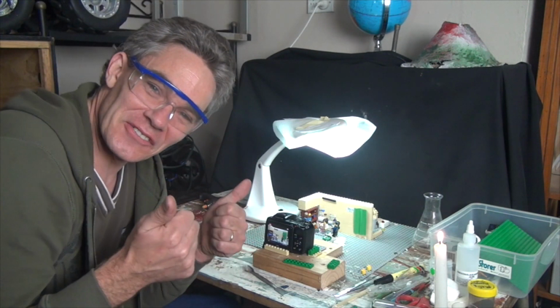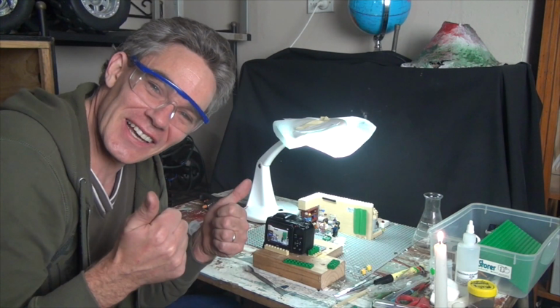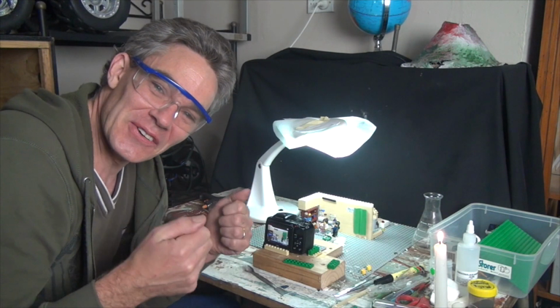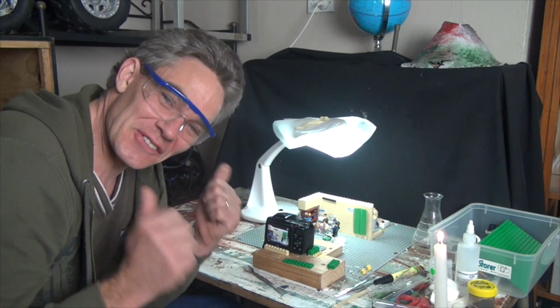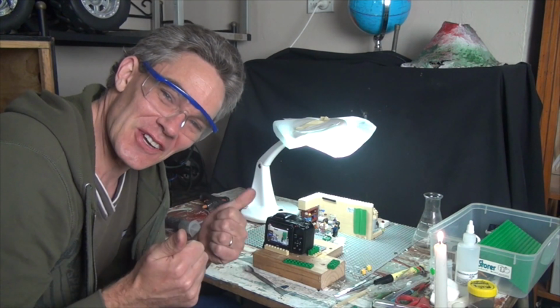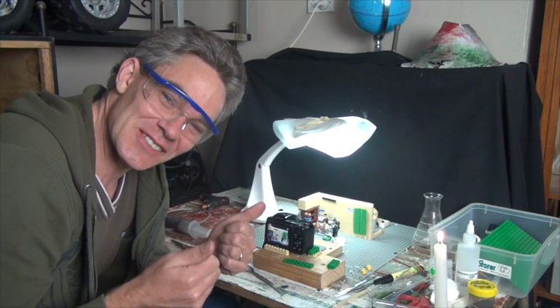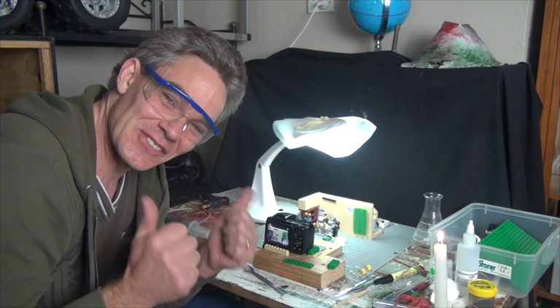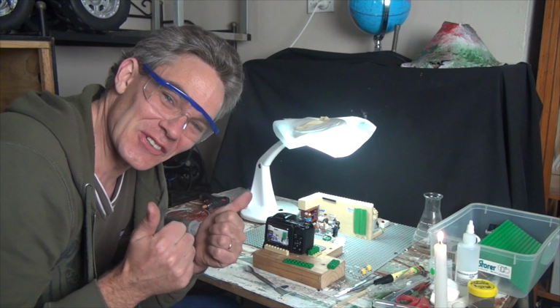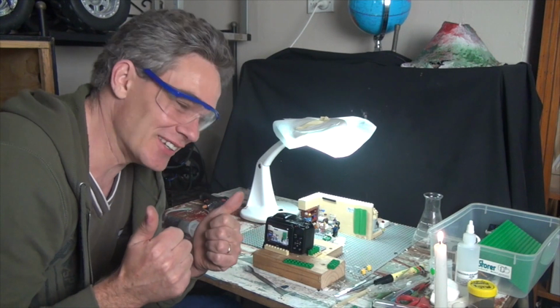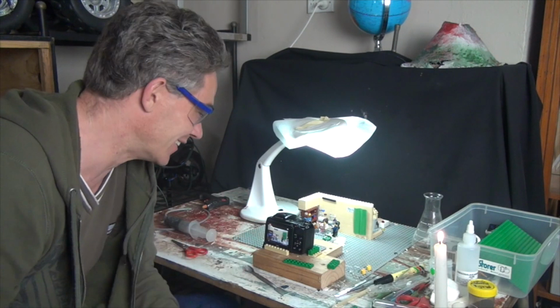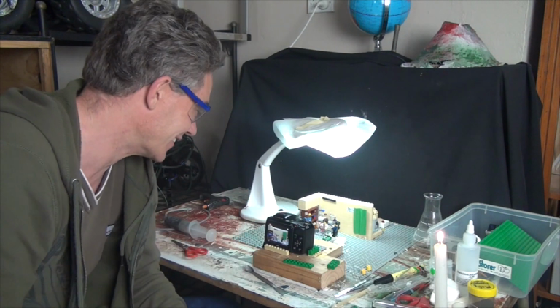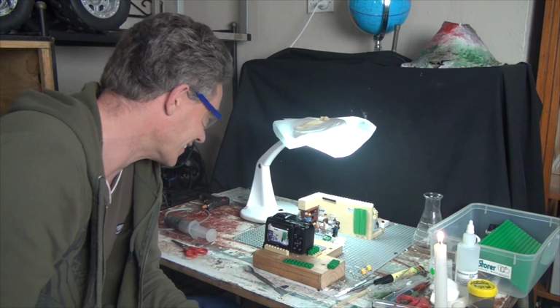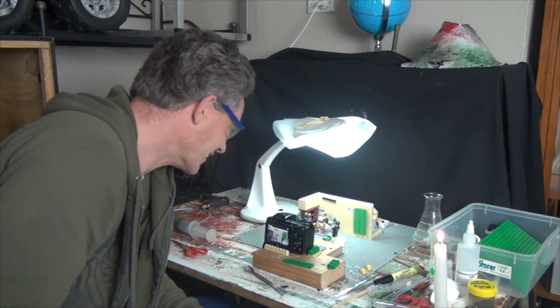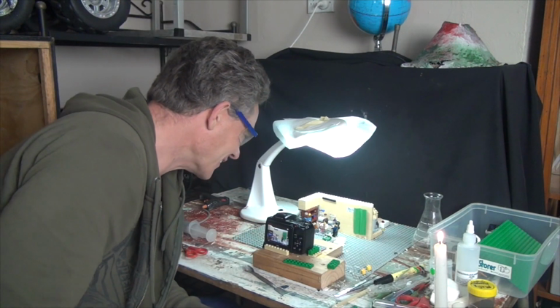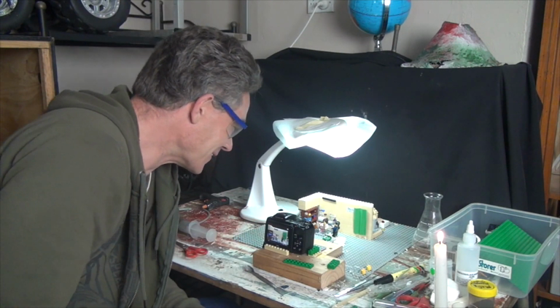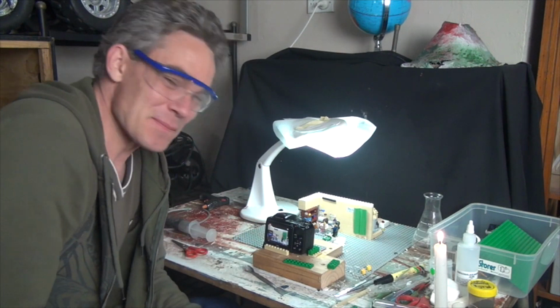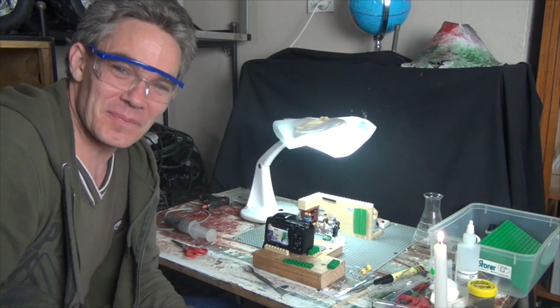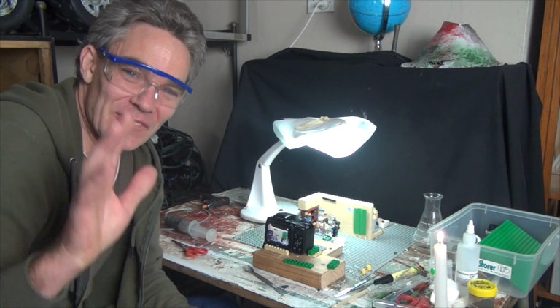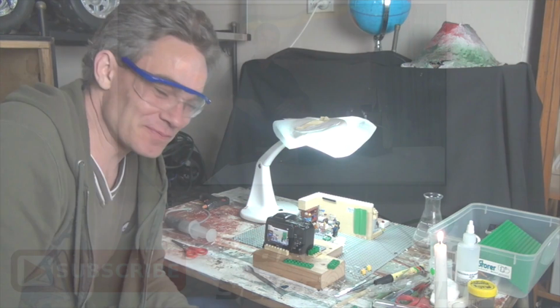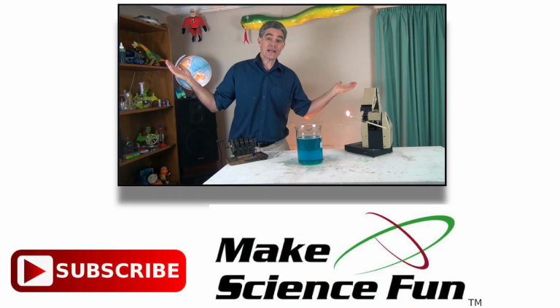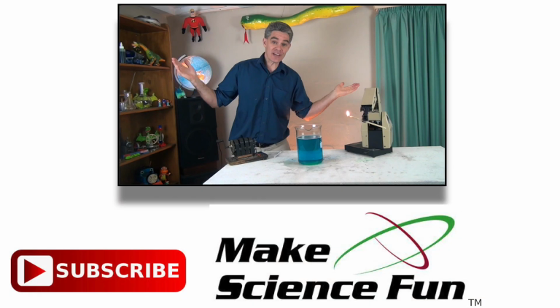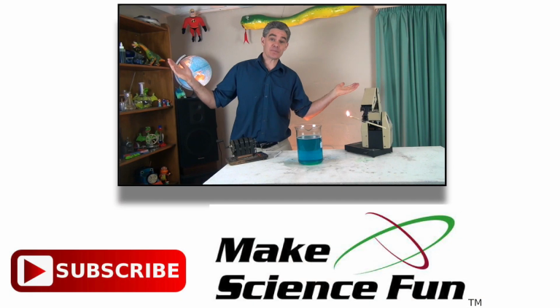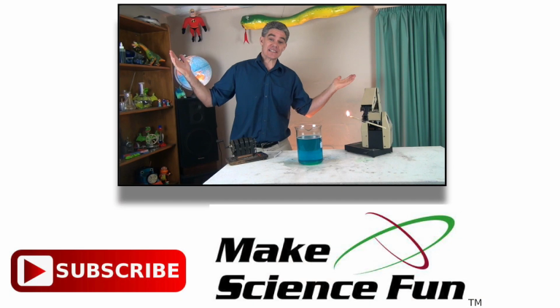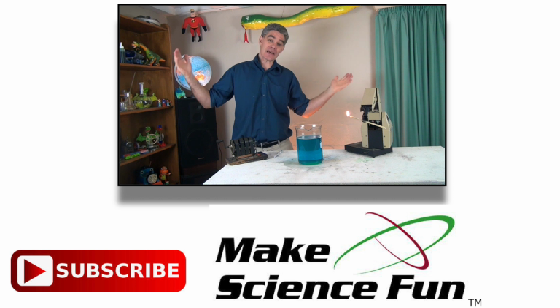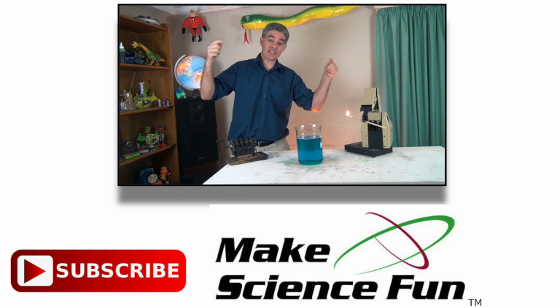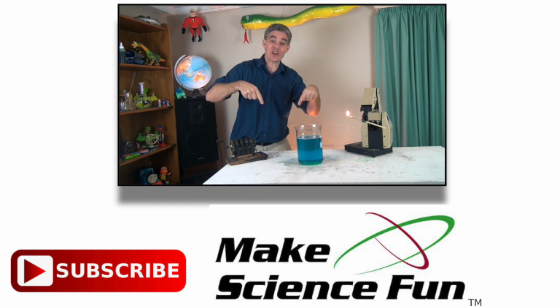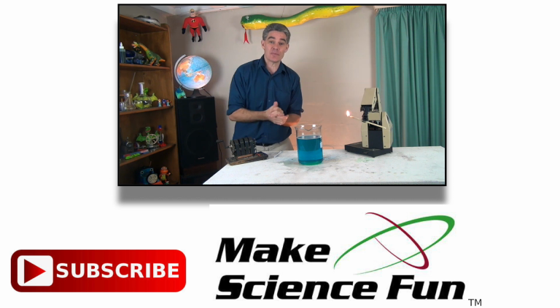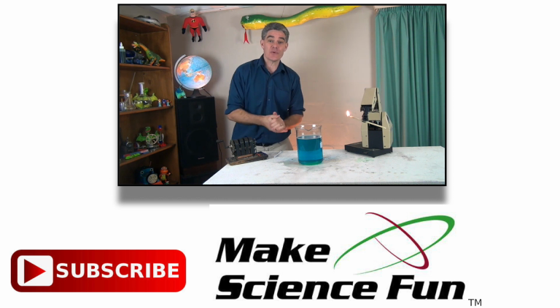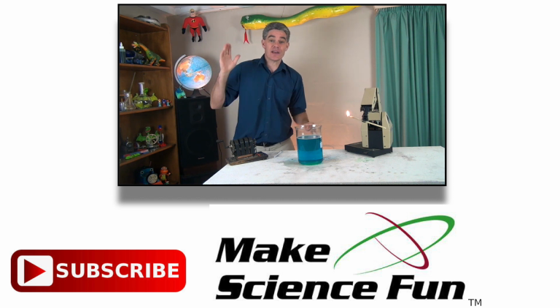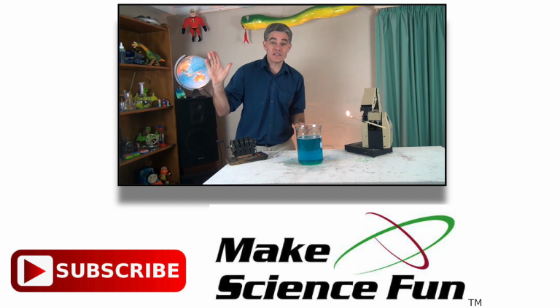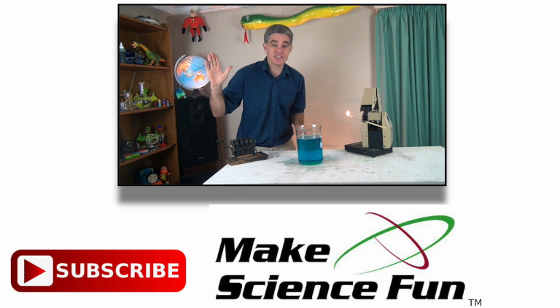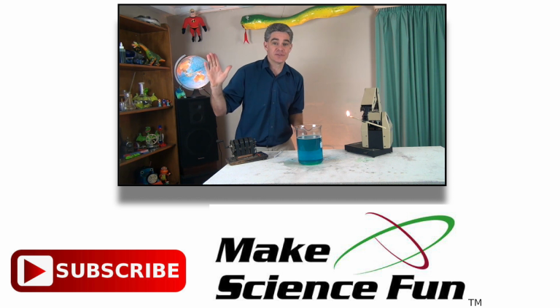Real Lego. Real science. Real good. Bye for now. For a weekly video, please click the Make Science Fun logo below and I'll be seeing you soon.